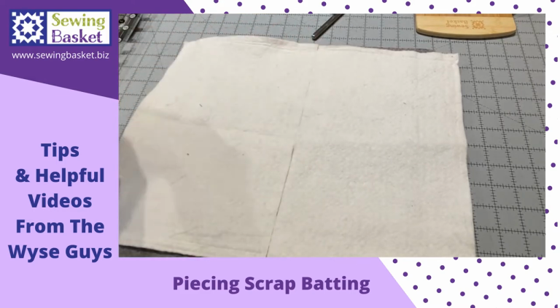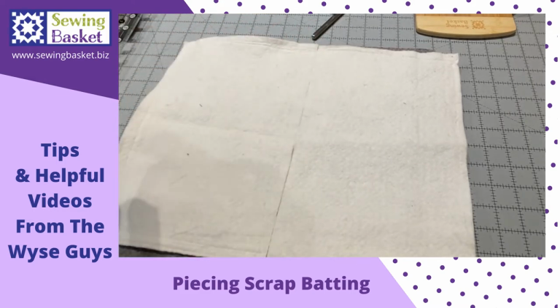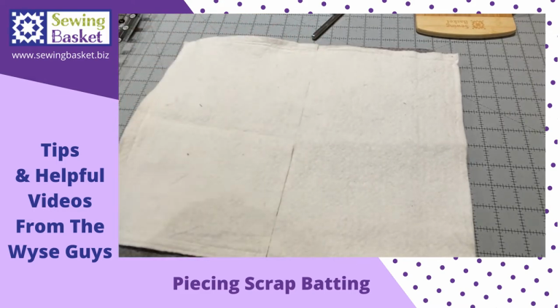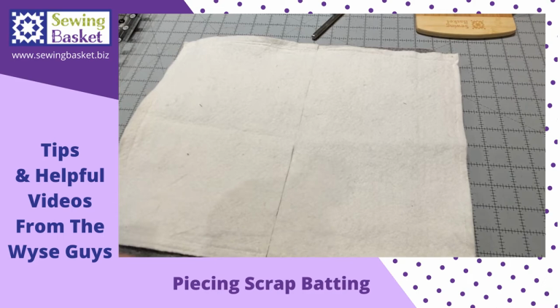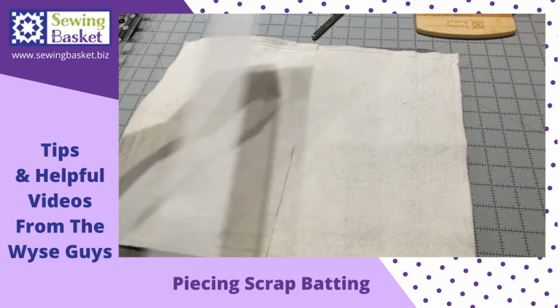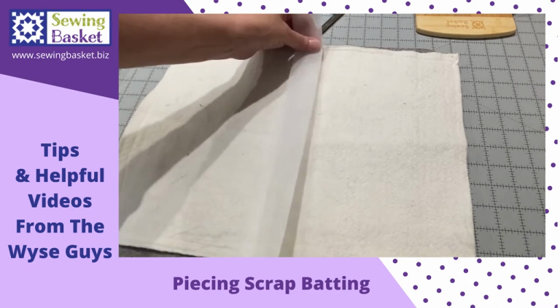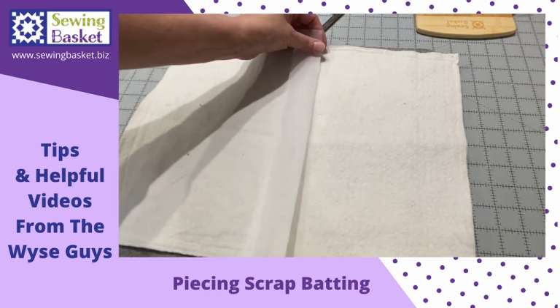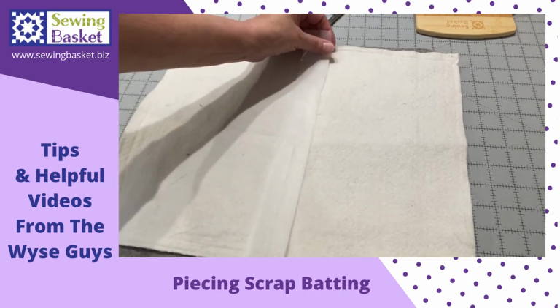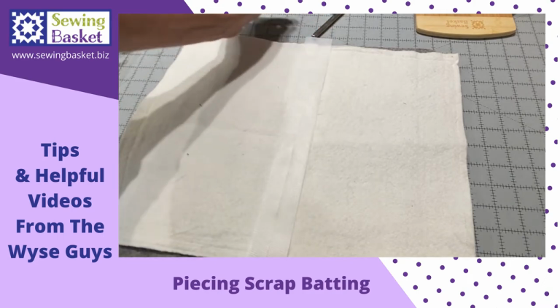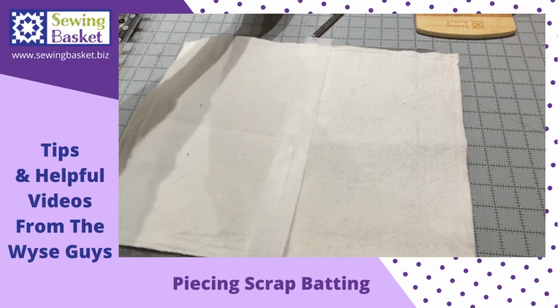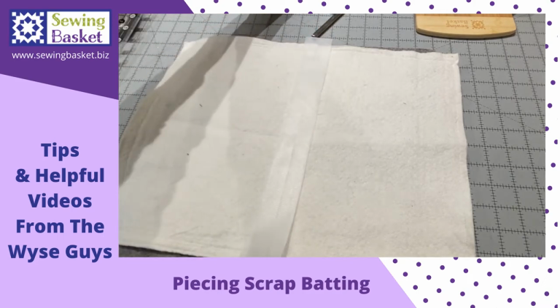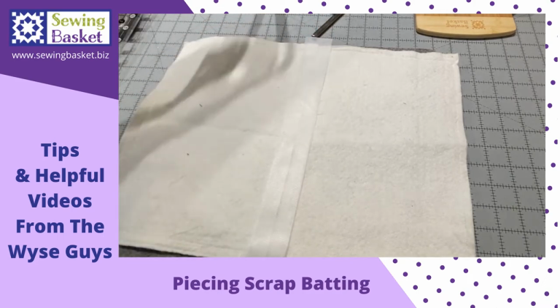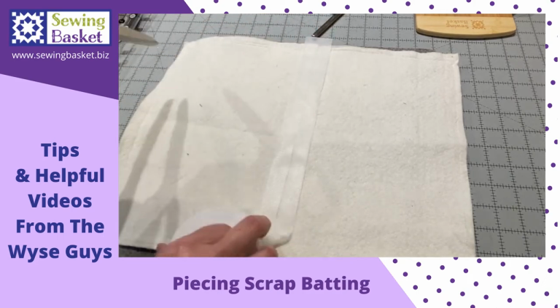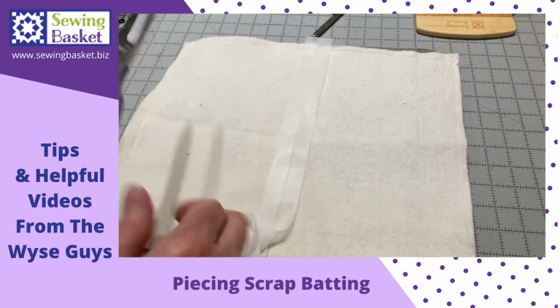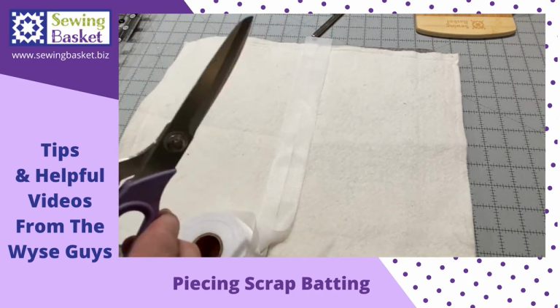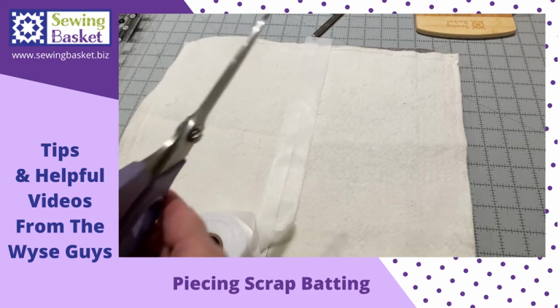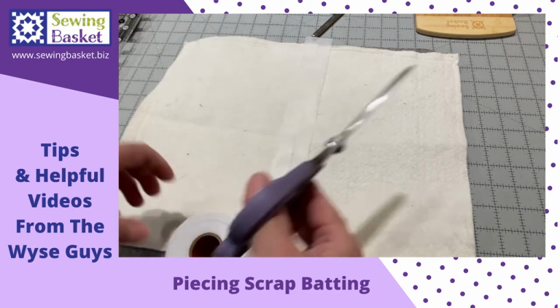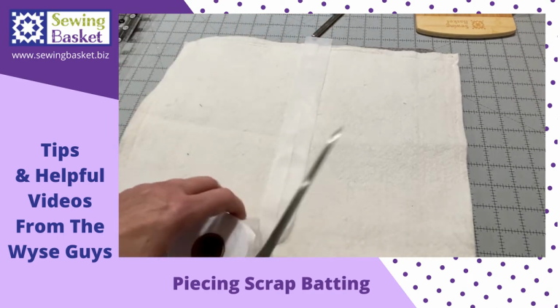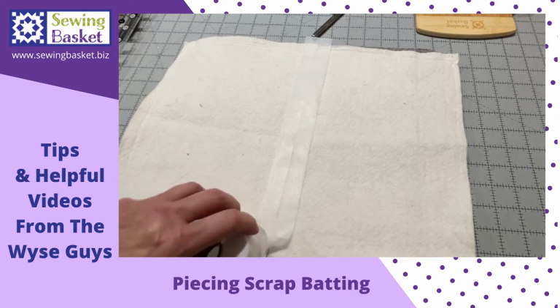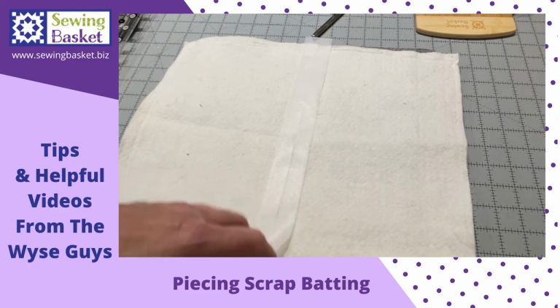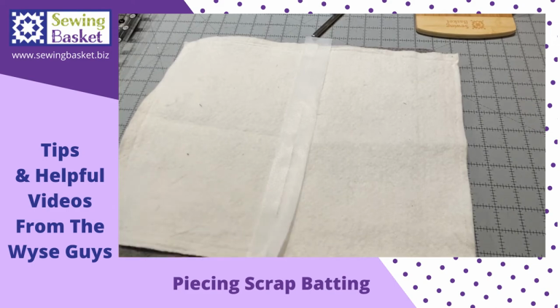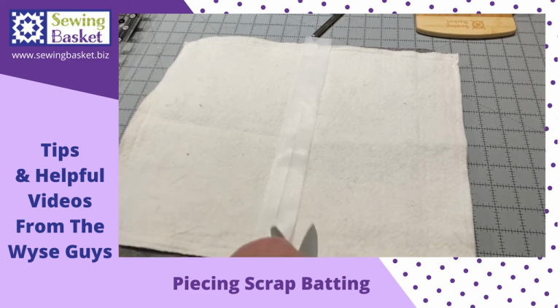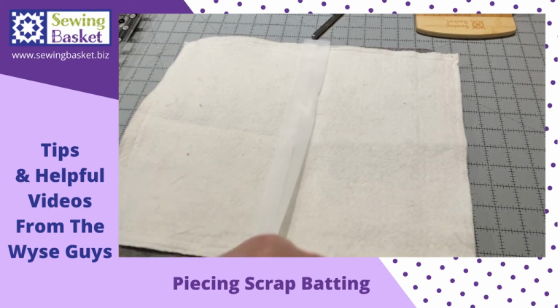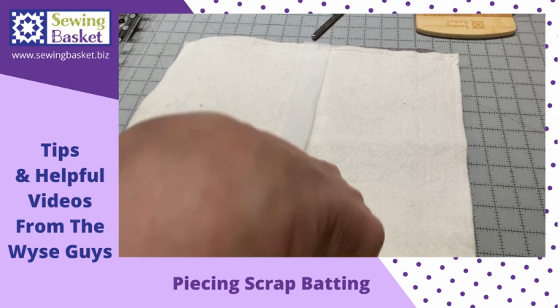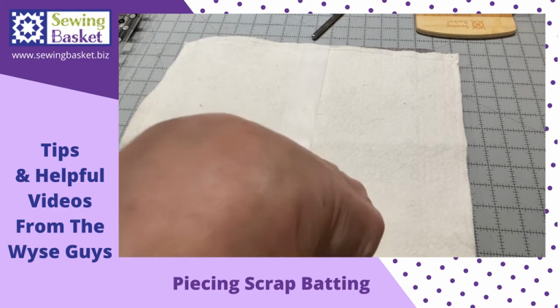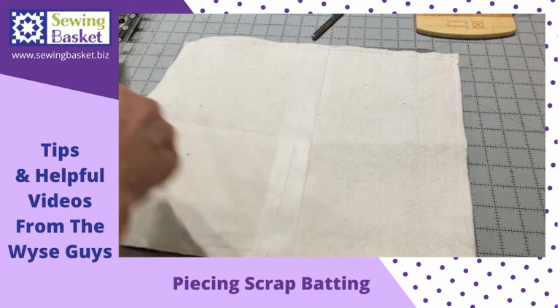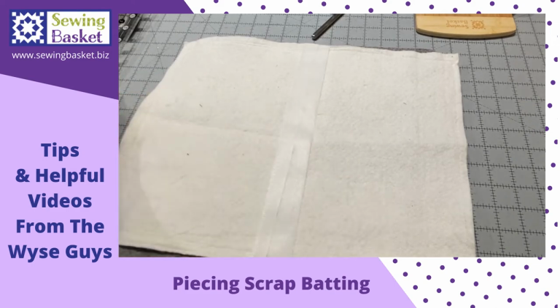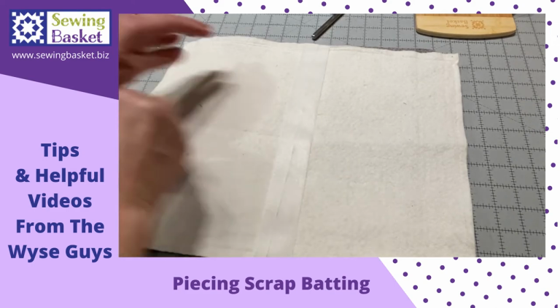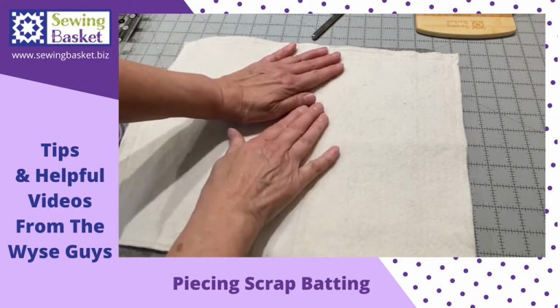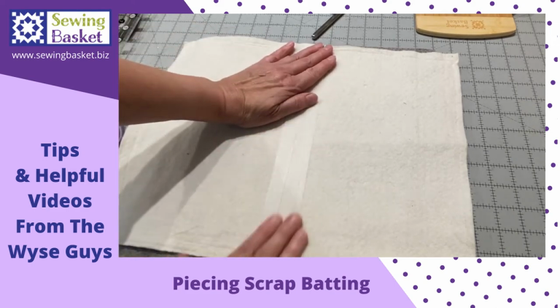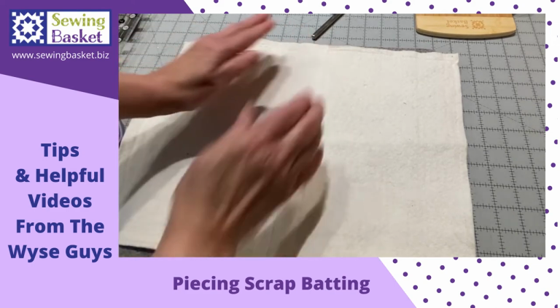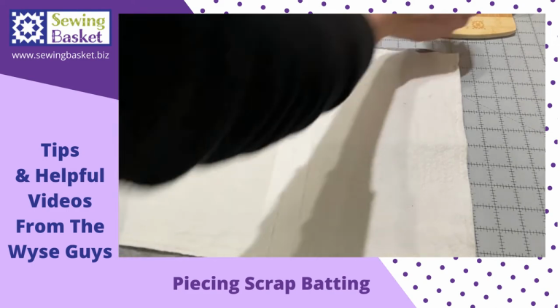Take a piece of batting tape, cut it to length, and lay it right over the seam.